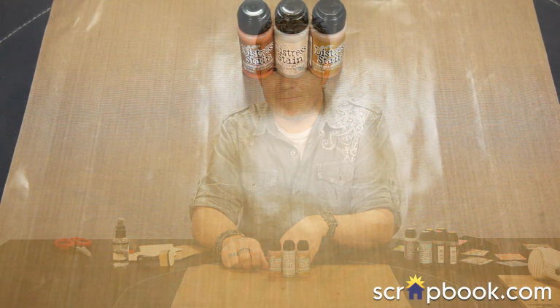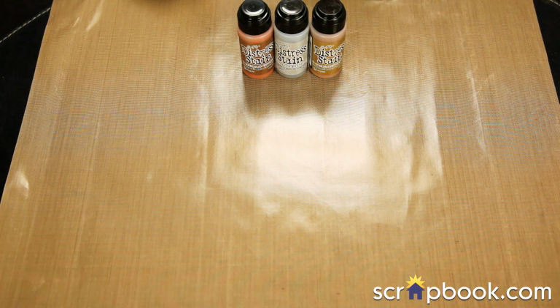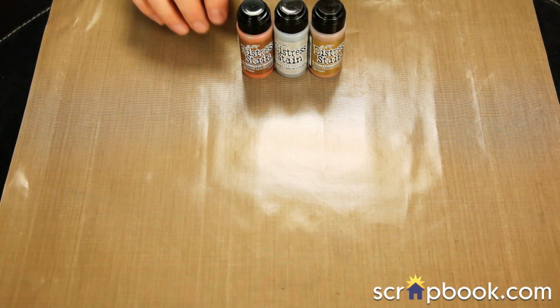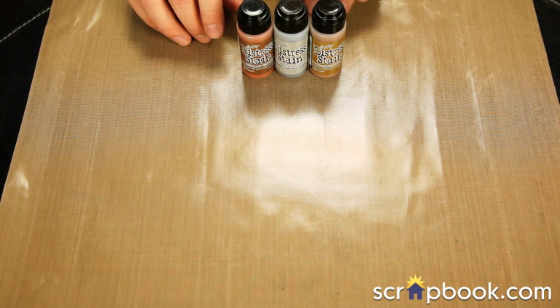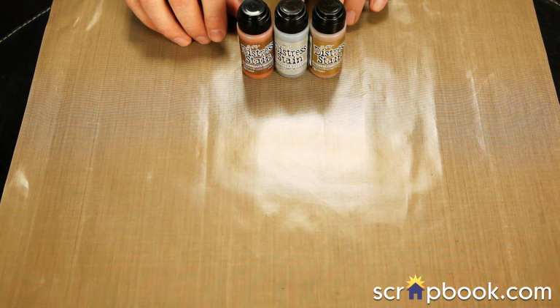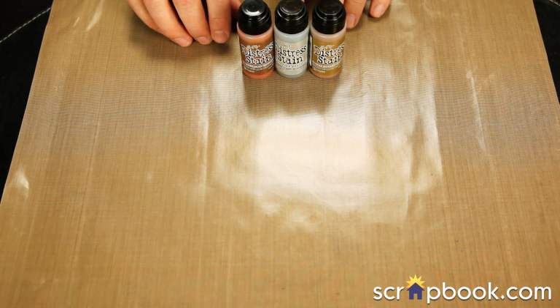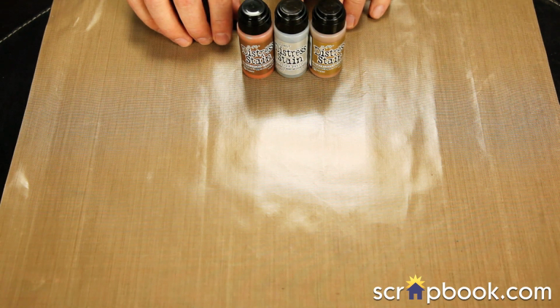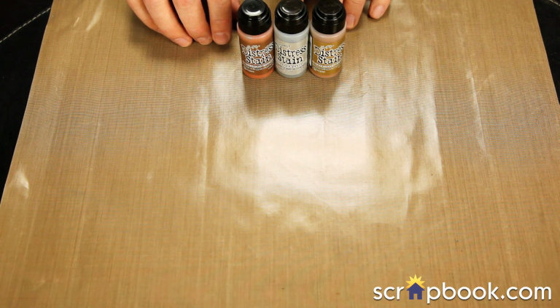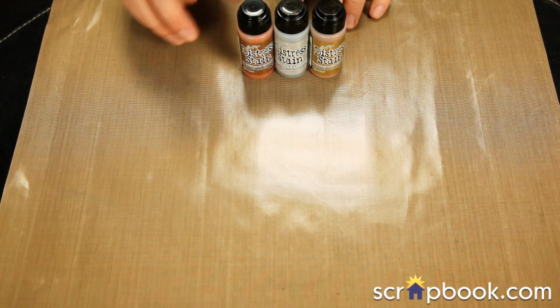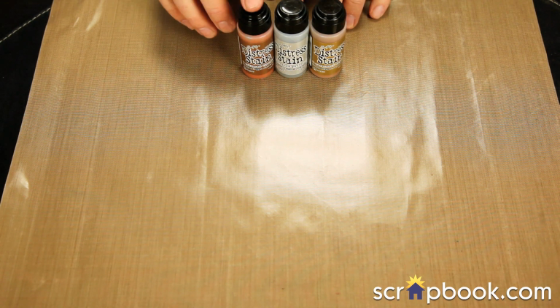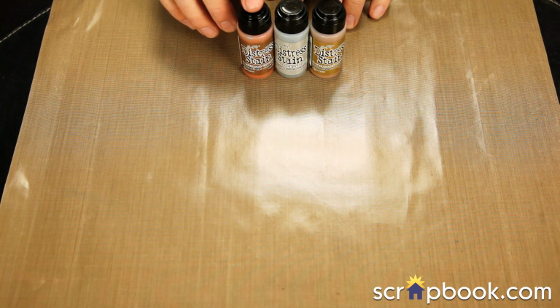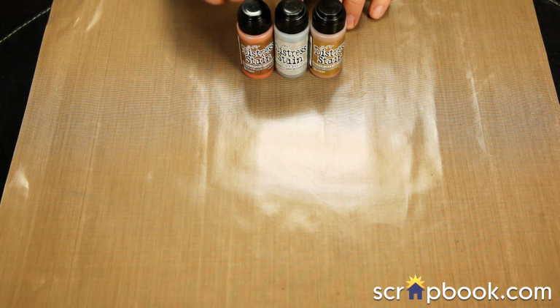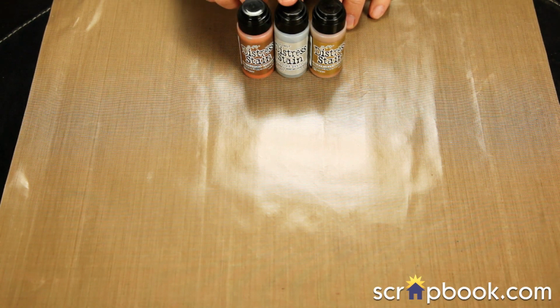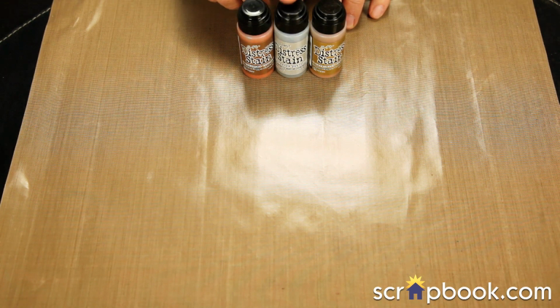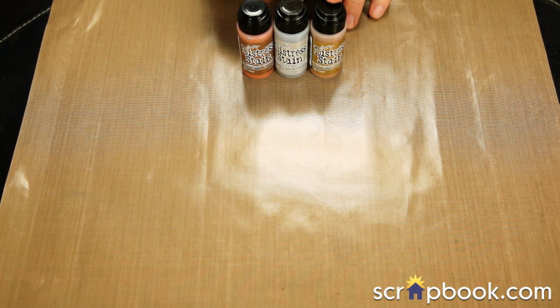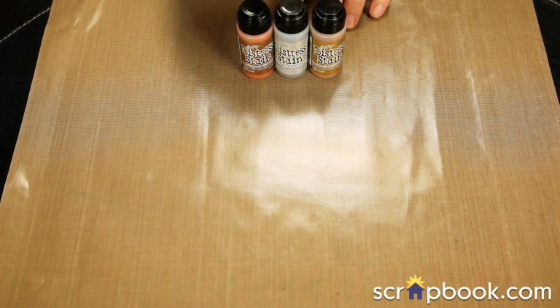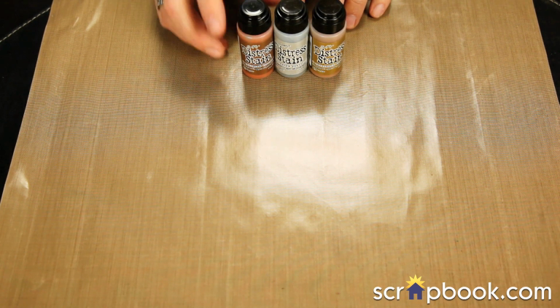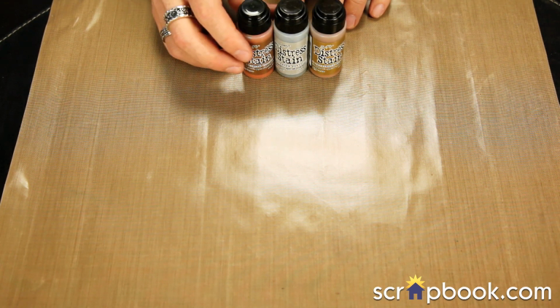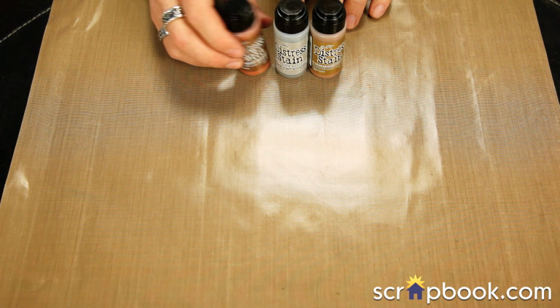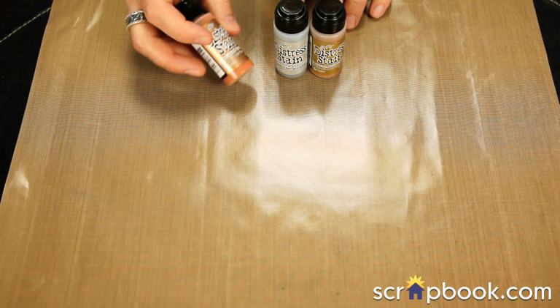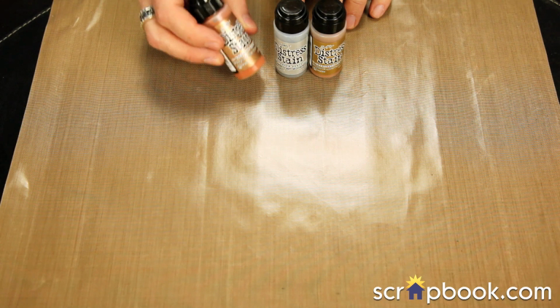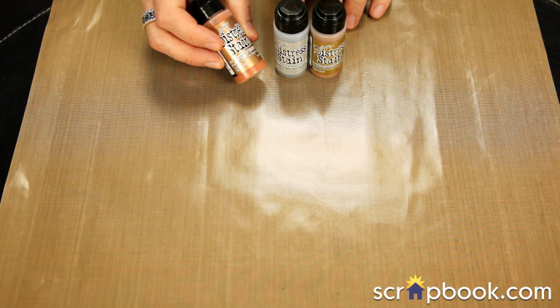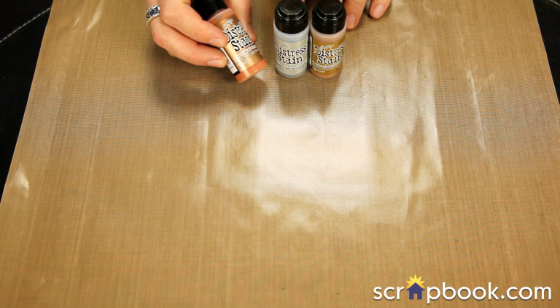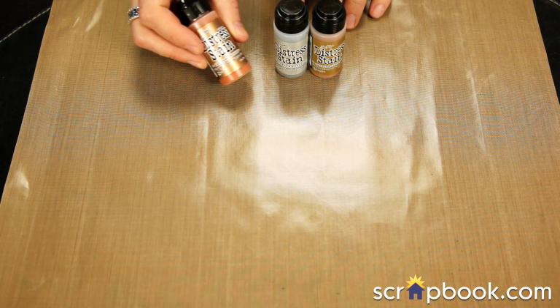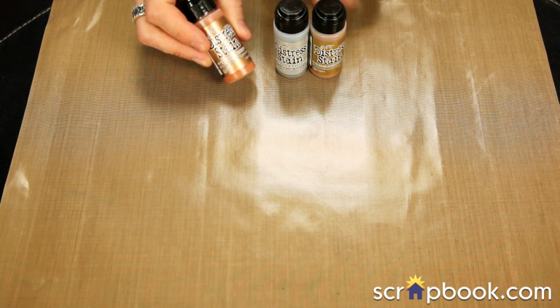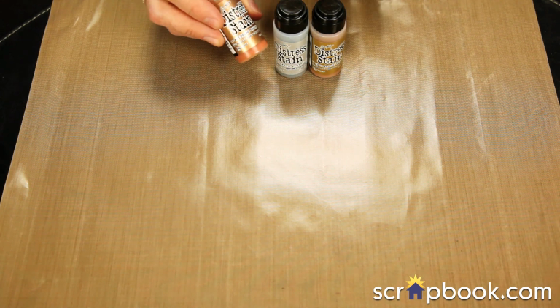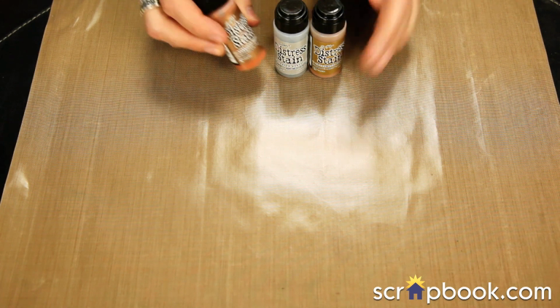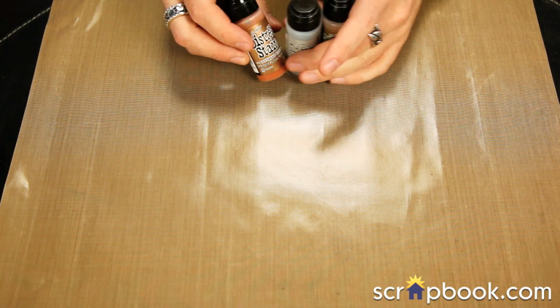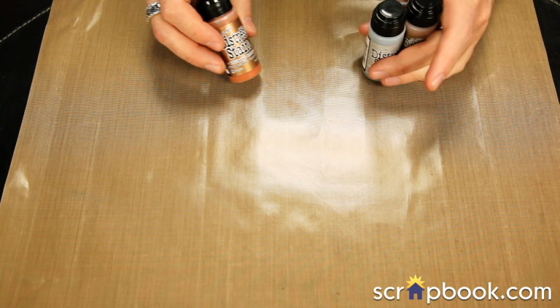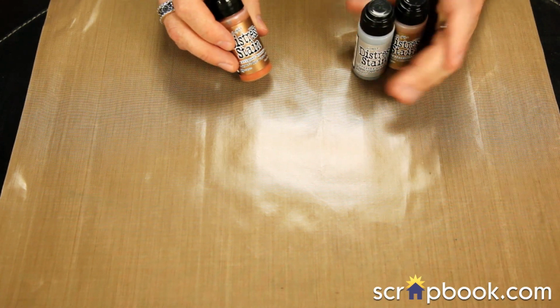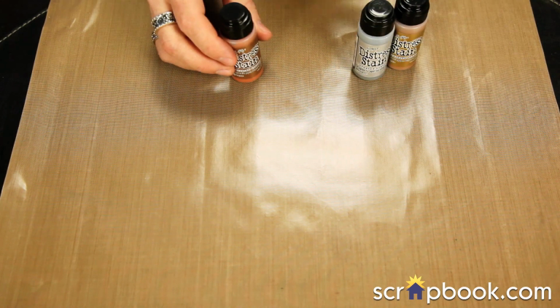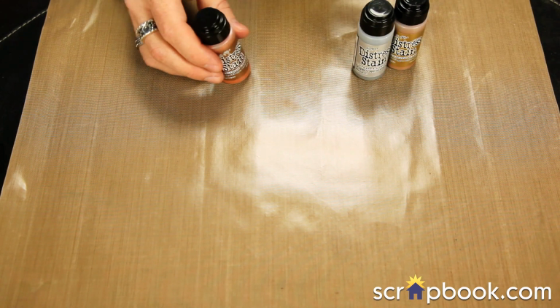The metallic distress stains come in three different colors: antique bronze, brushed pewter, and tarnished brass. These are really great because they are a semi-opaque stain and they're metallic, and that's what makes them really different than acrylic paints.